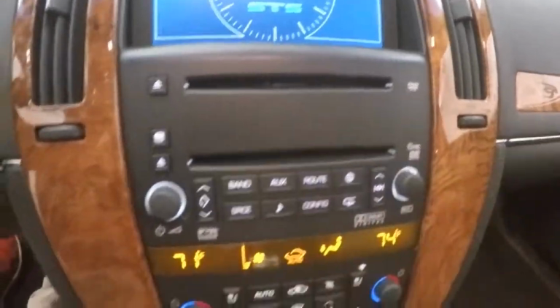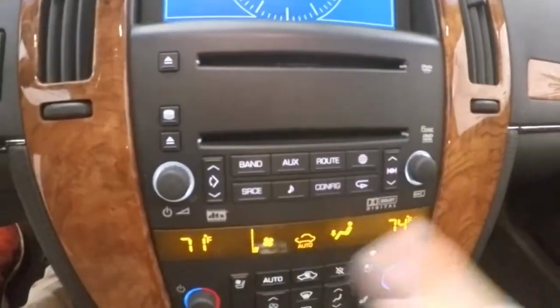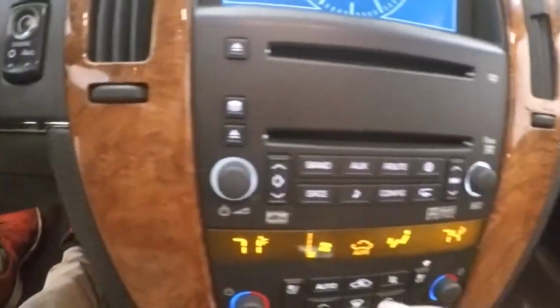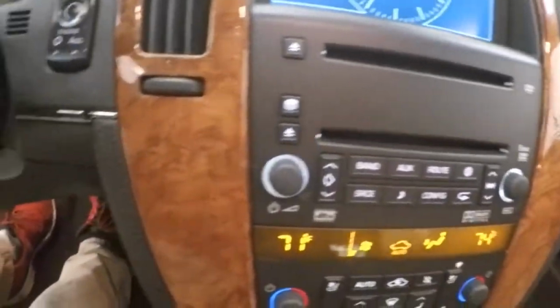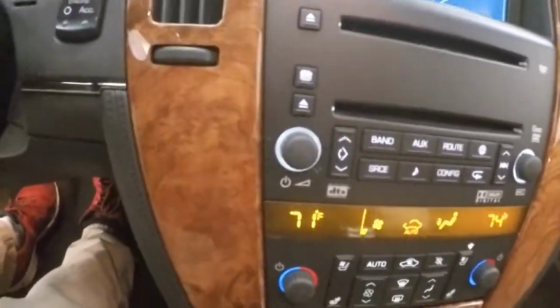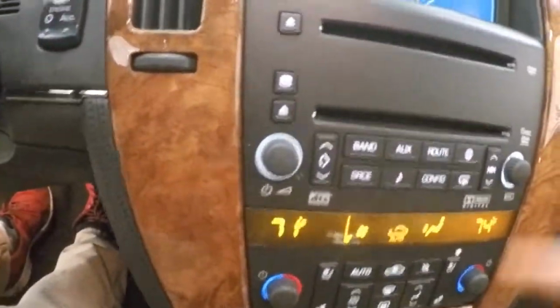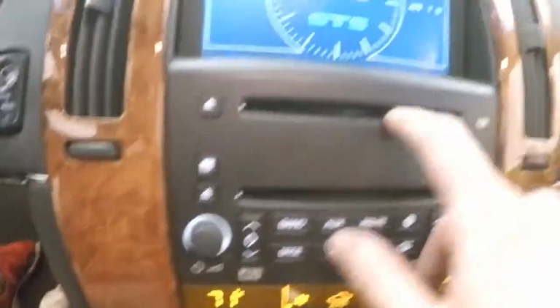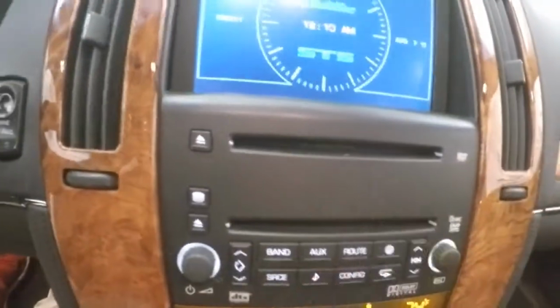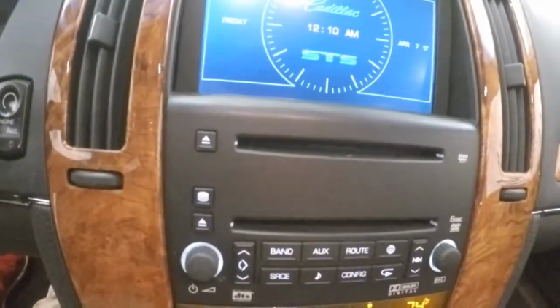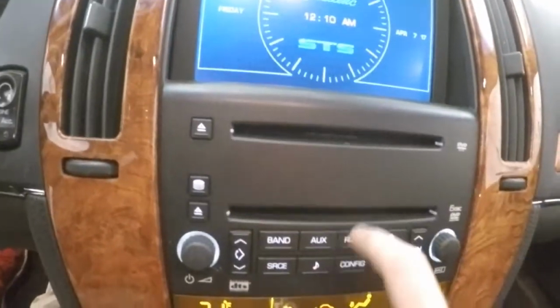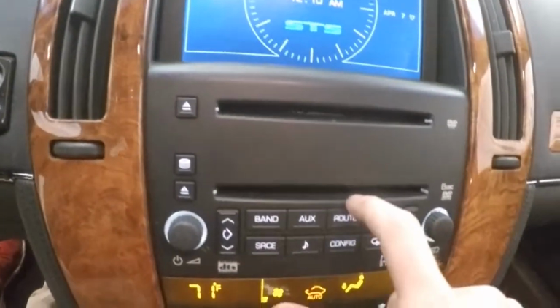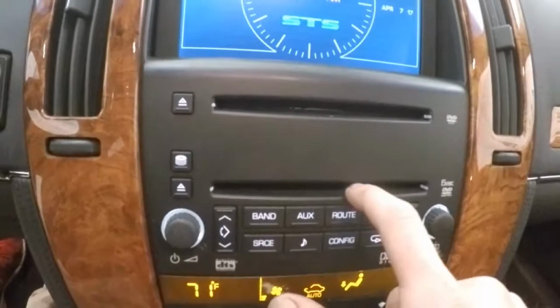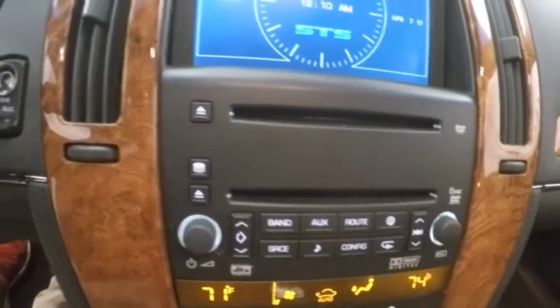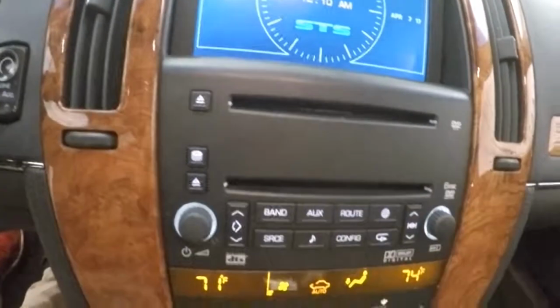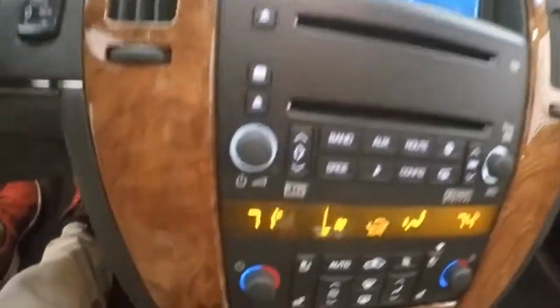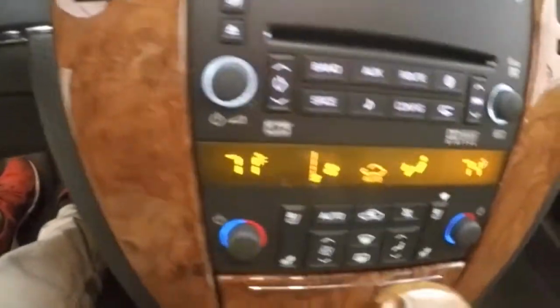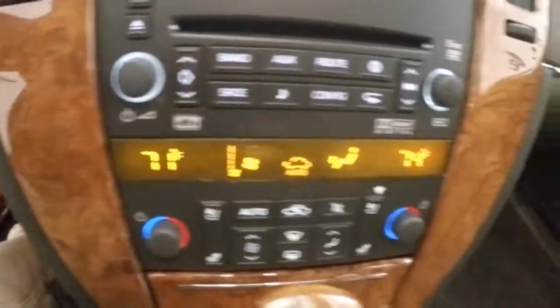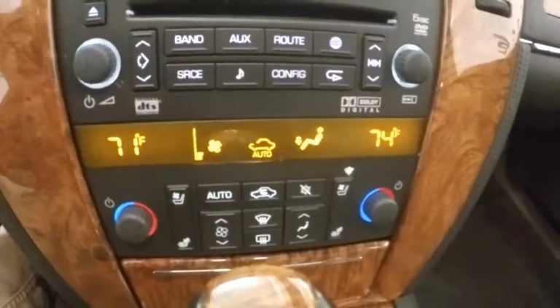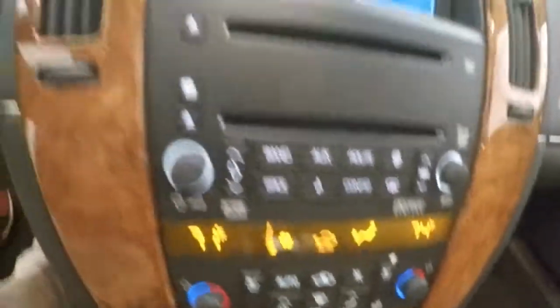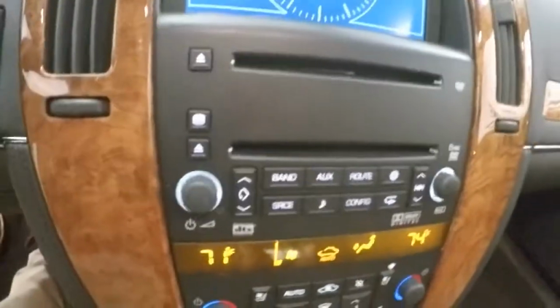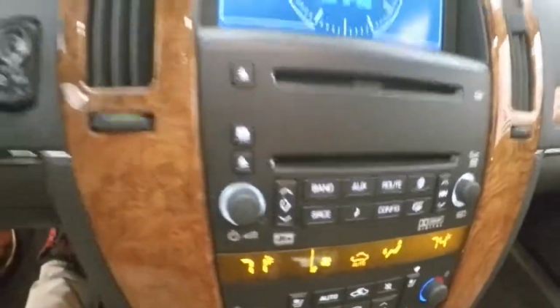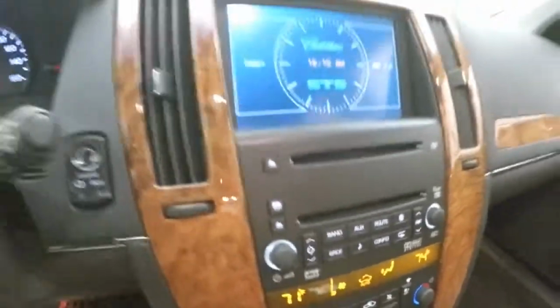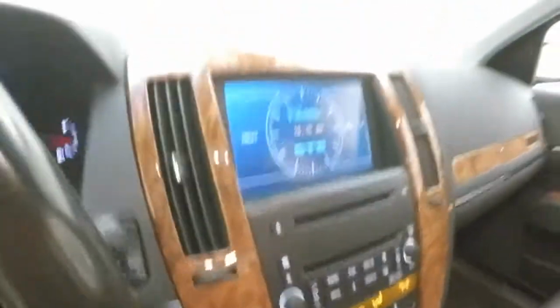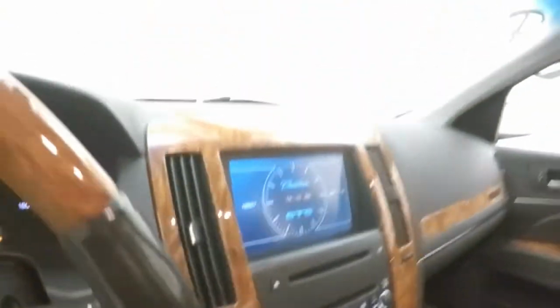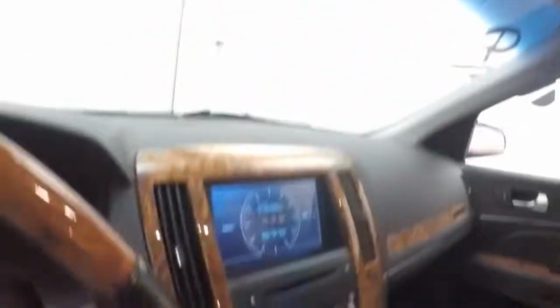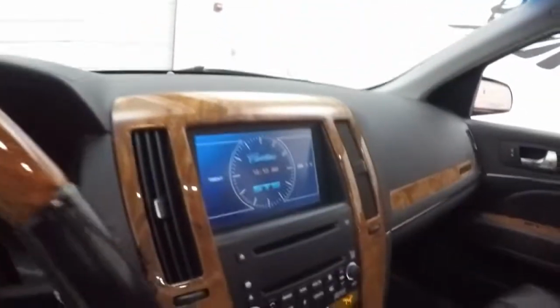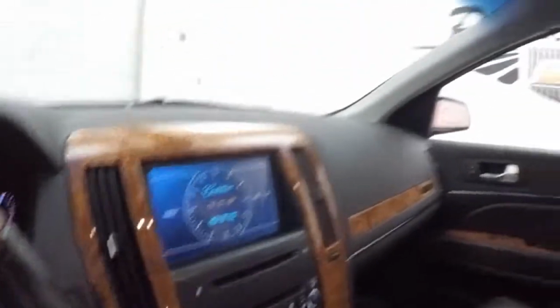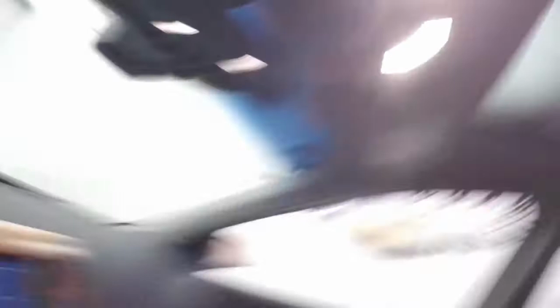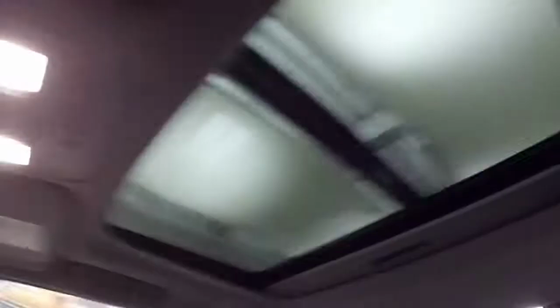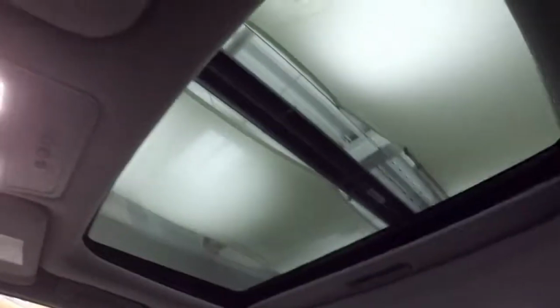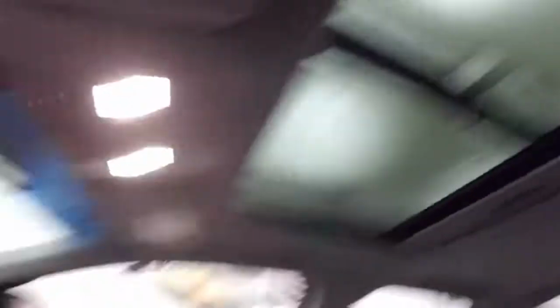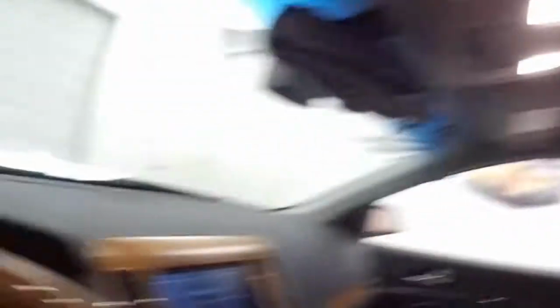Here's your stereo, DVD player, as well as your 6-disc CD changer. Dual climate control, heated seats, and cooled seats. Power sunroof.